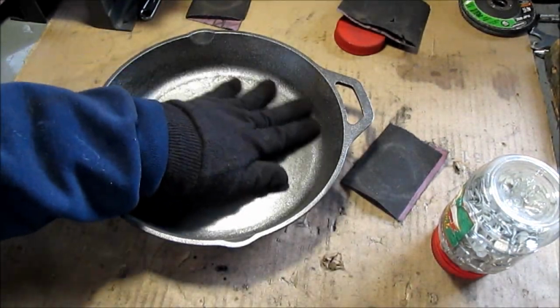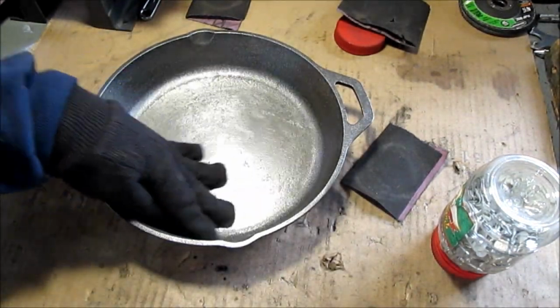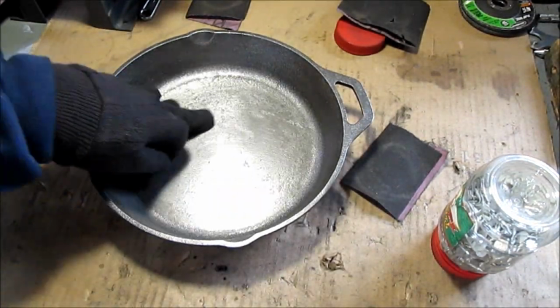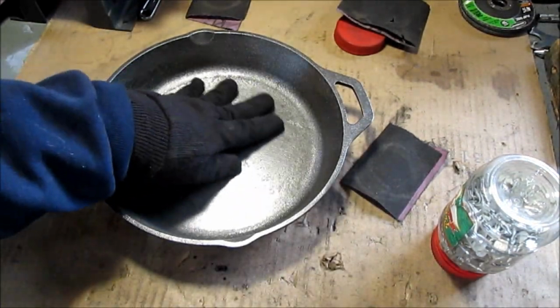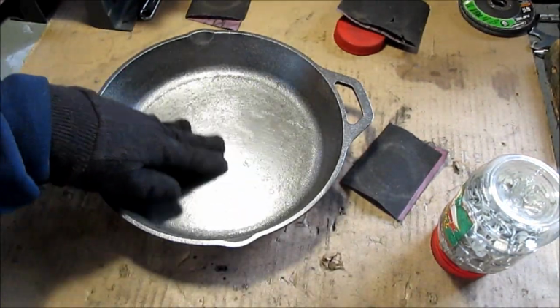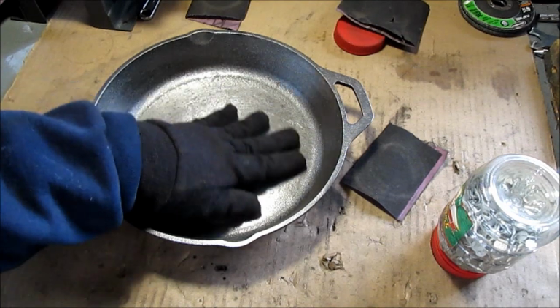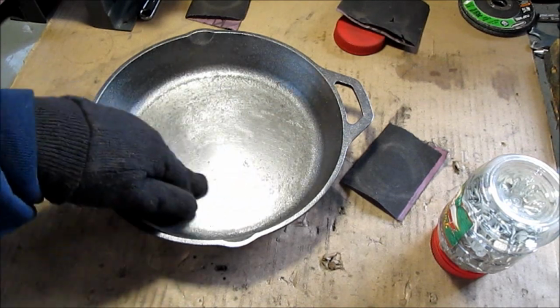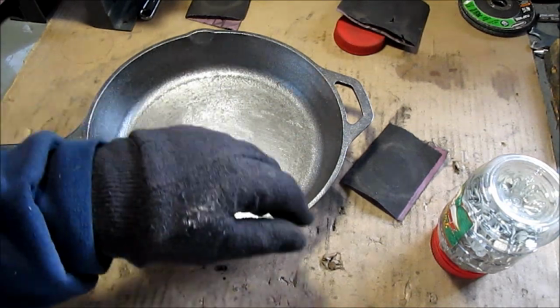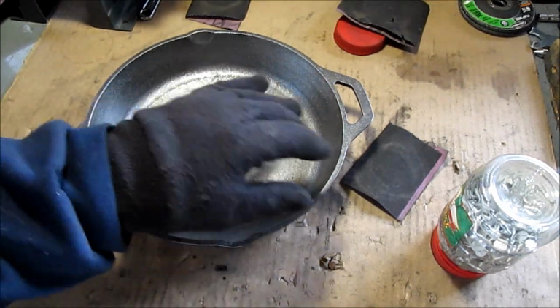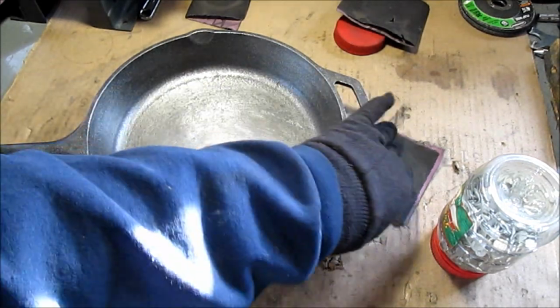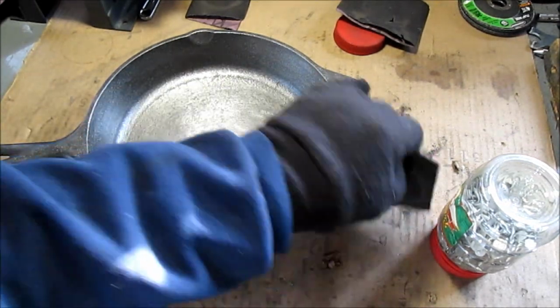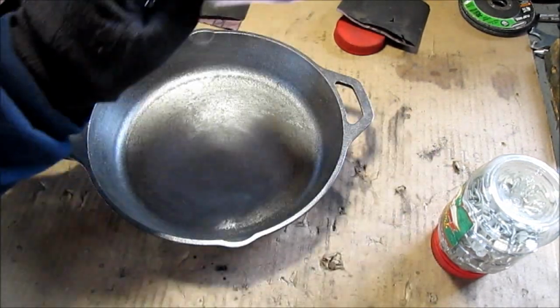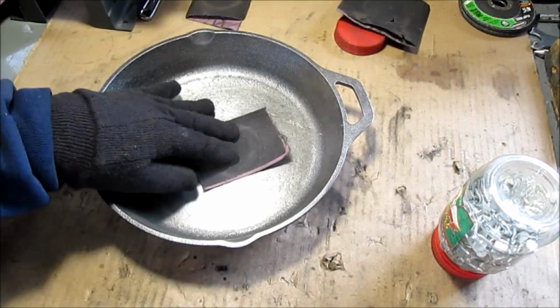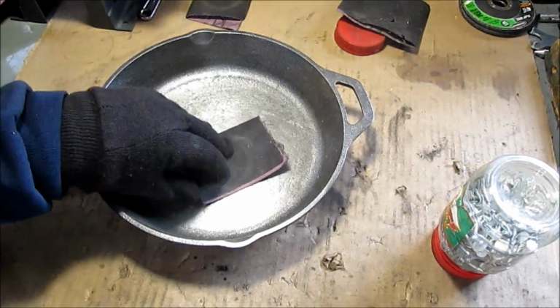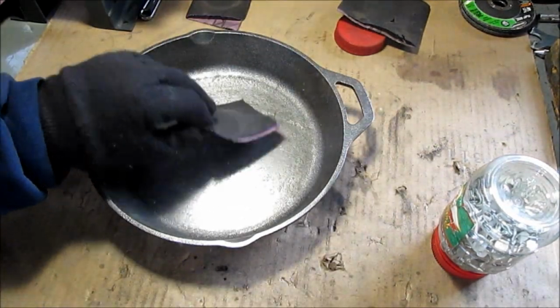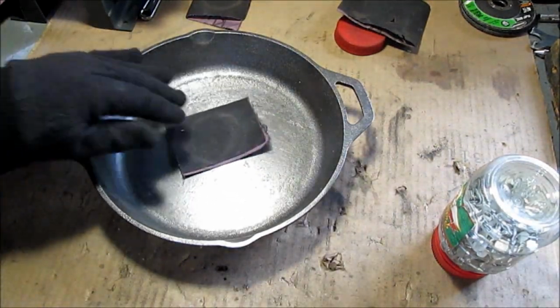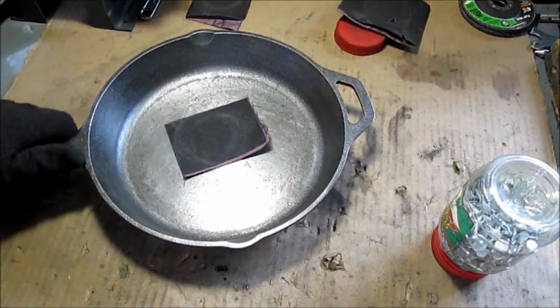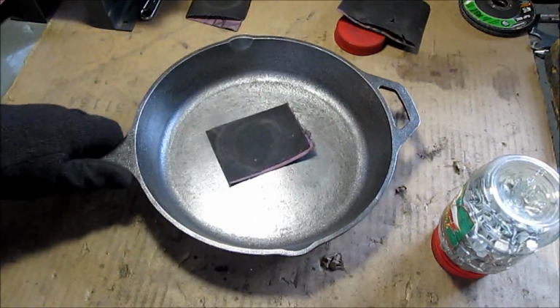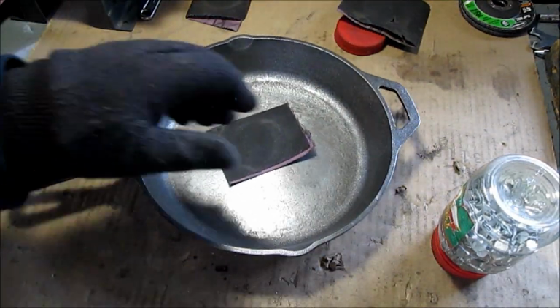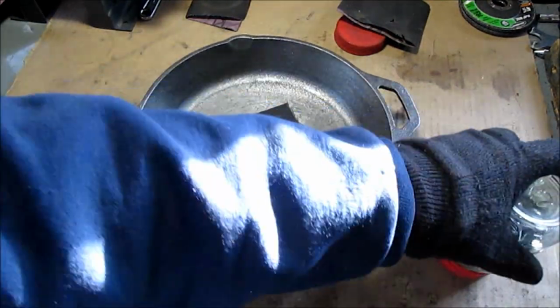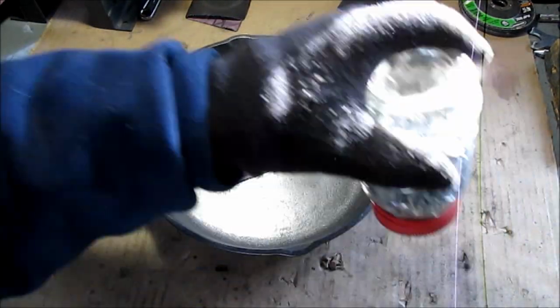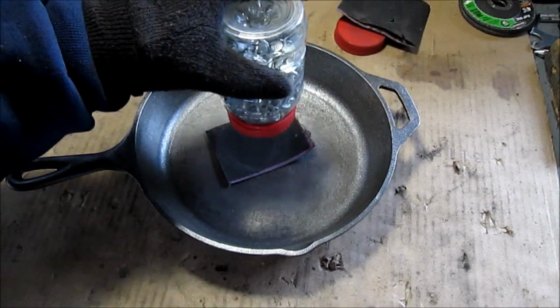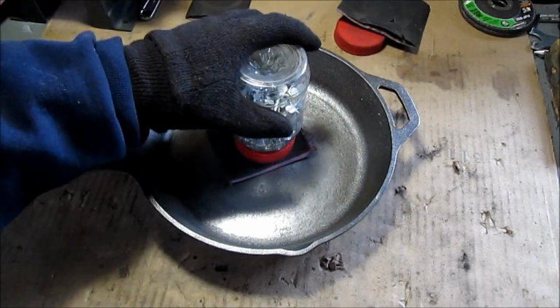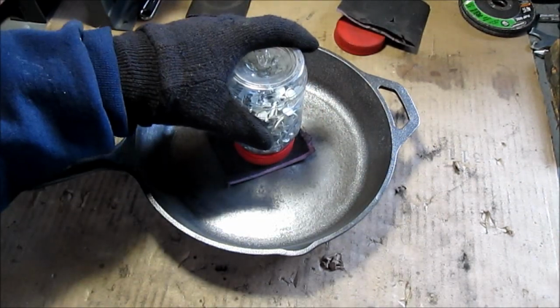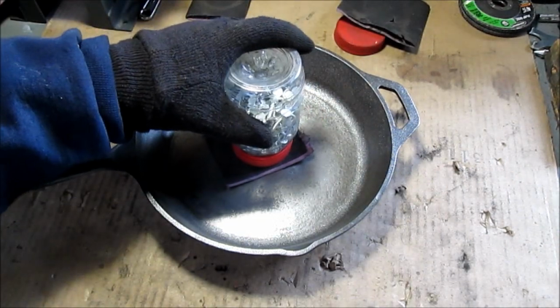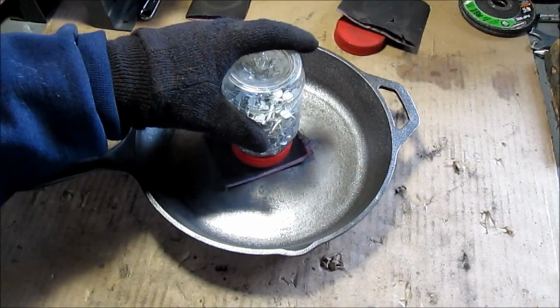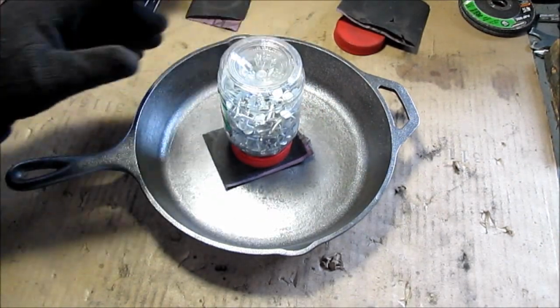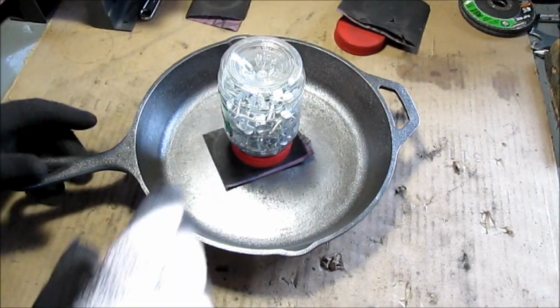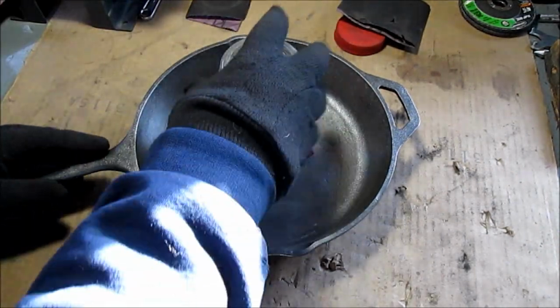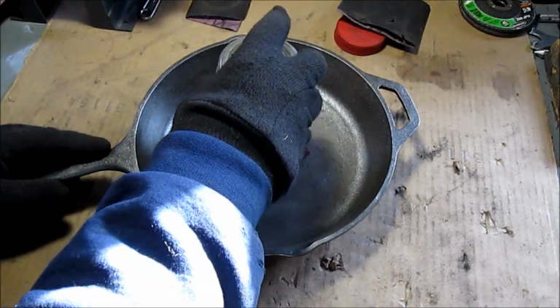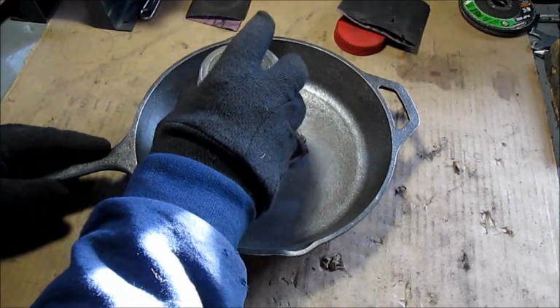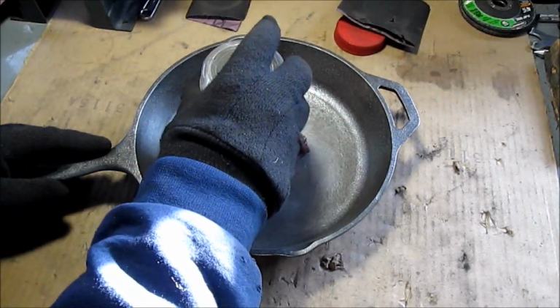This was way too rough for me. I was not even going to waste my time seasoning a skillet this bad. Not saying anything bad about the company, but it's just not the finish I like. I haven't had any luck with it.